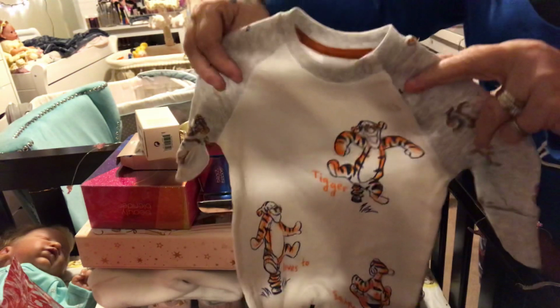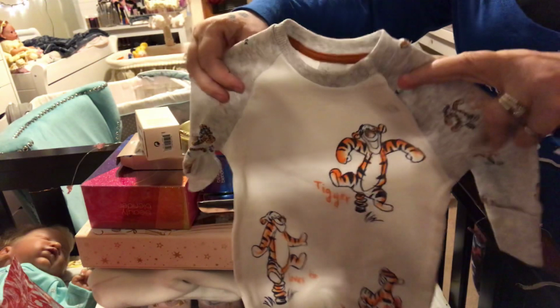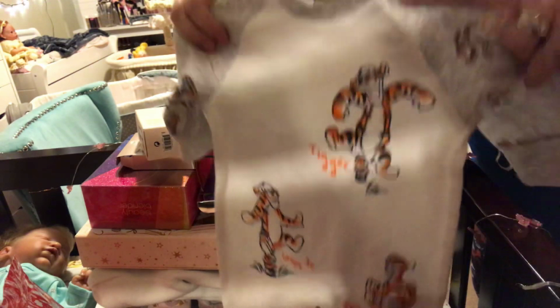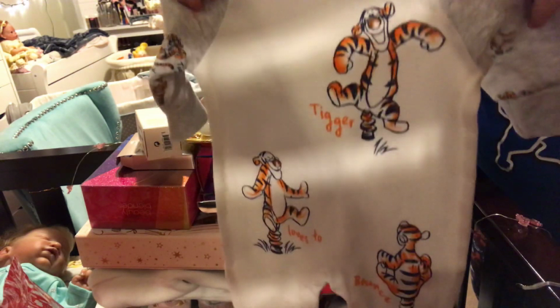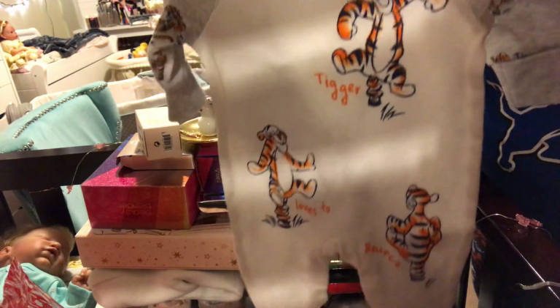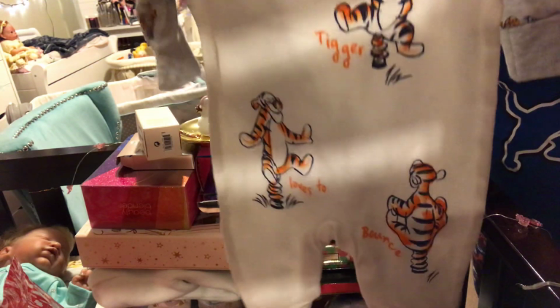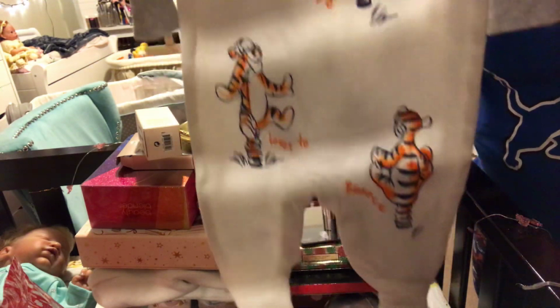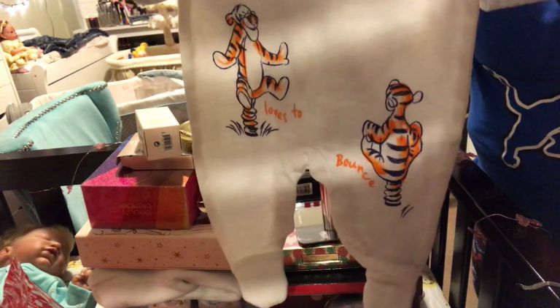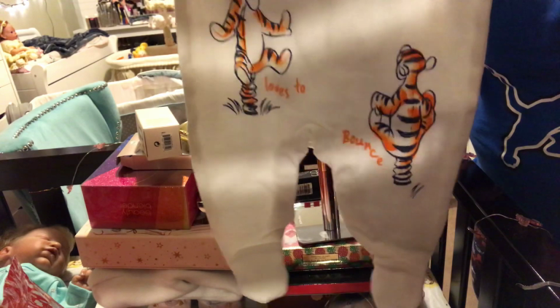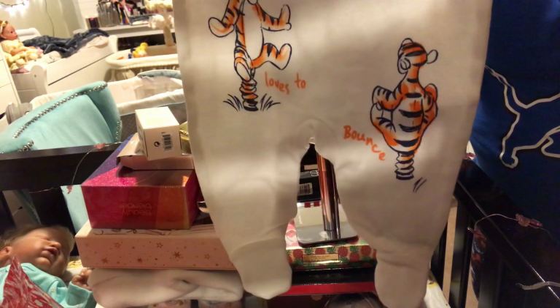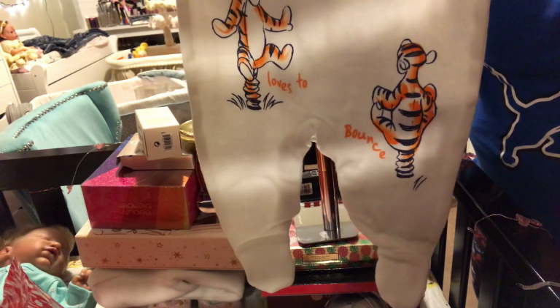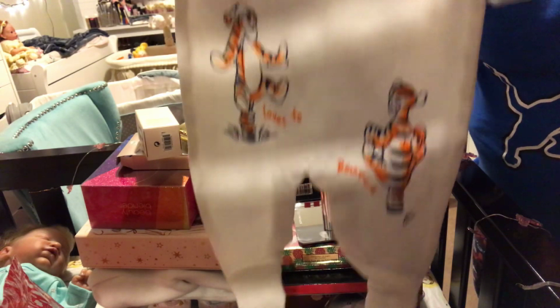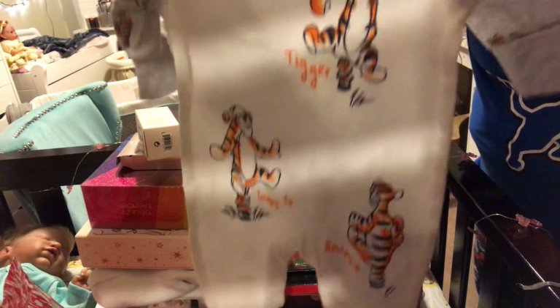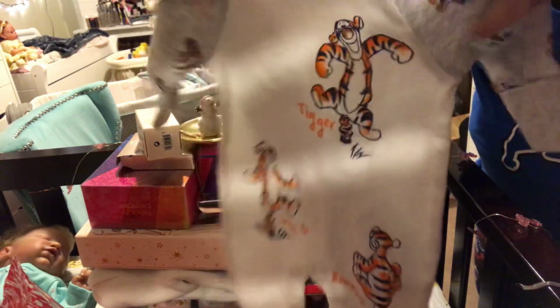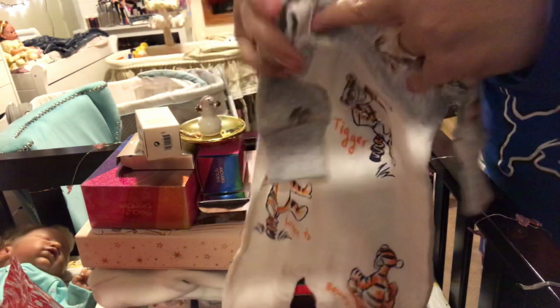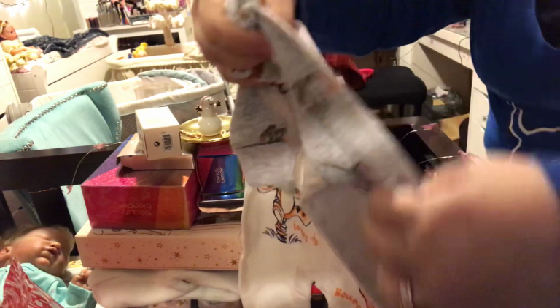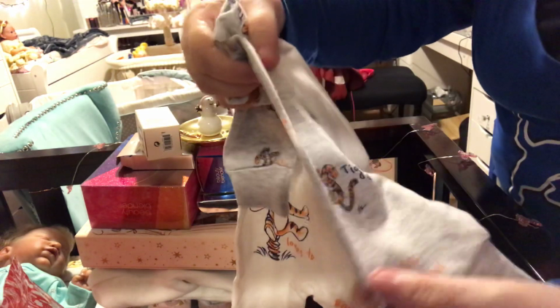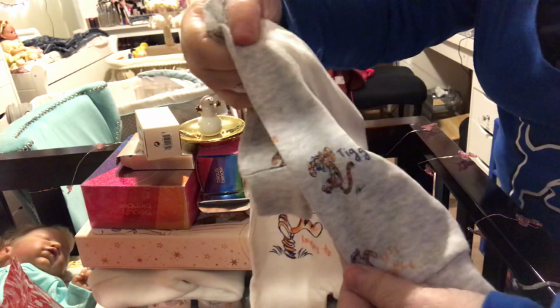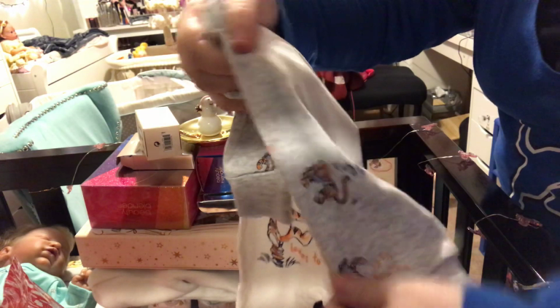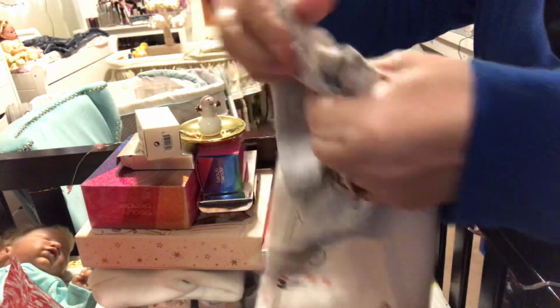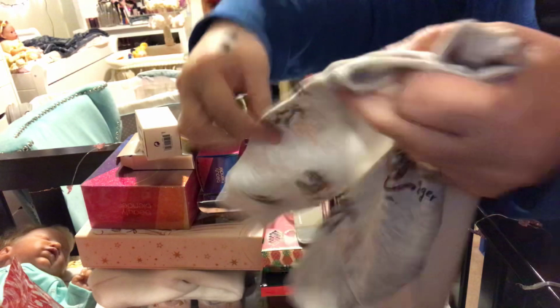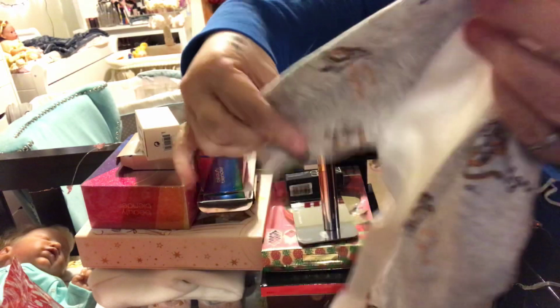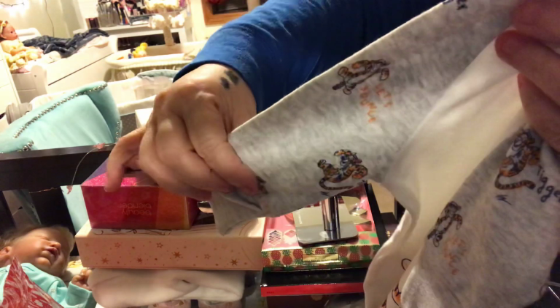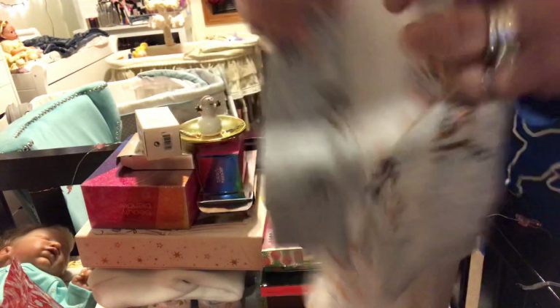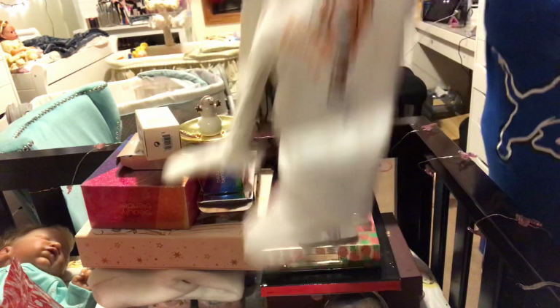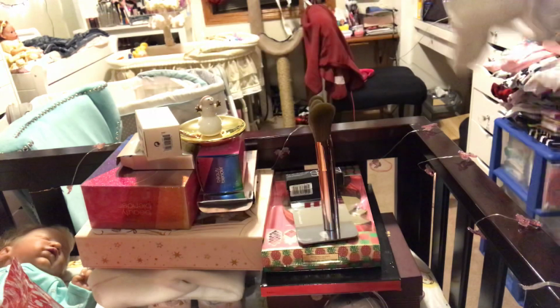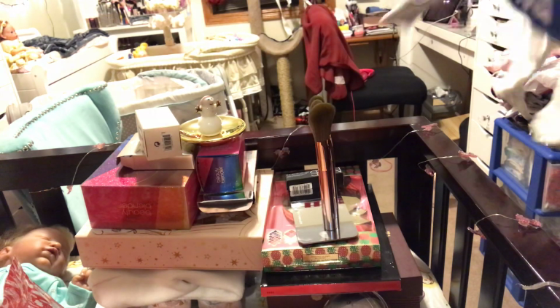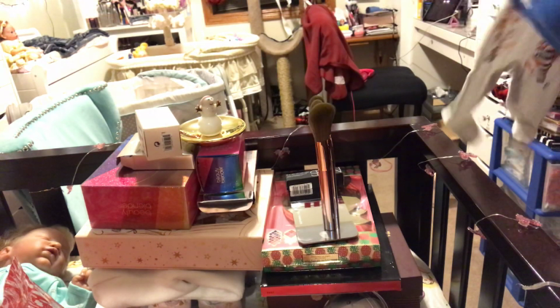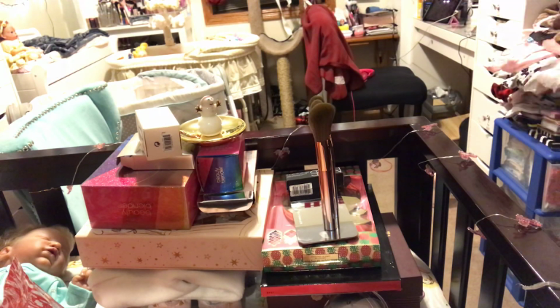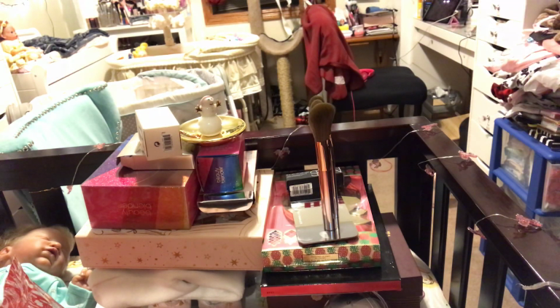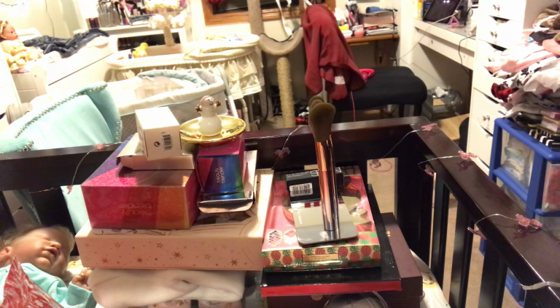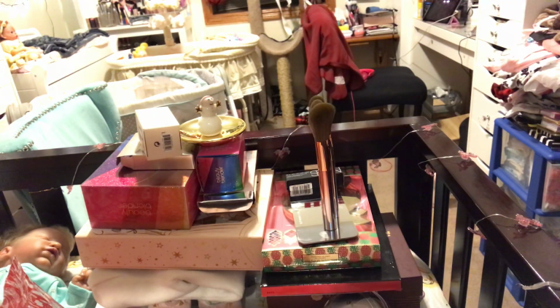I have like four tattoos of Tigger on my body, so I love him. He's got Tigger all over his arms, so I got one of these for the boys. I can't wait to change them into those and I'm gonna be changing them really soon.